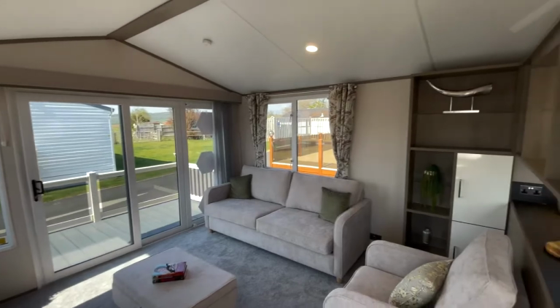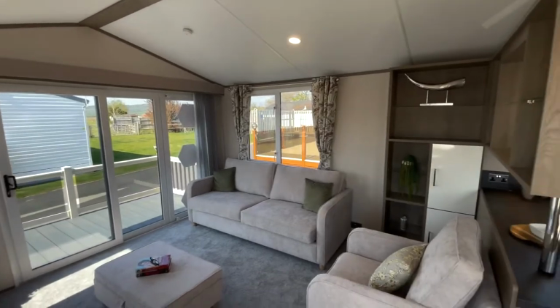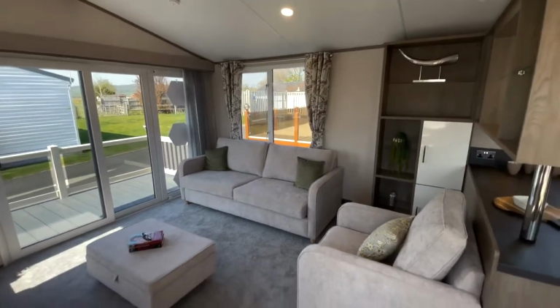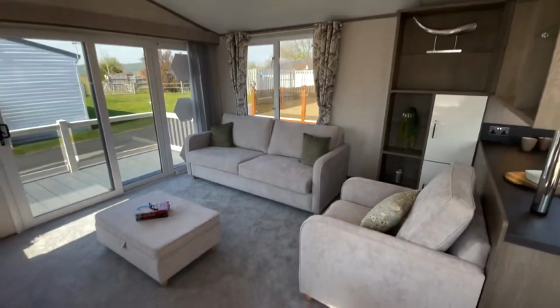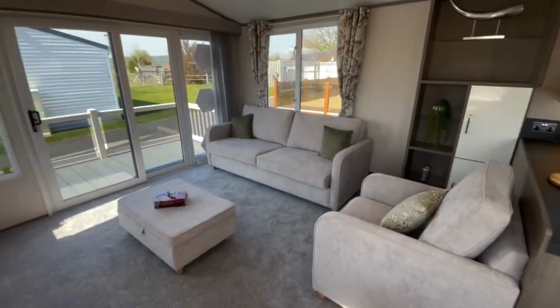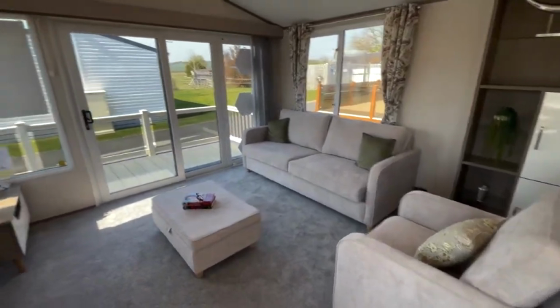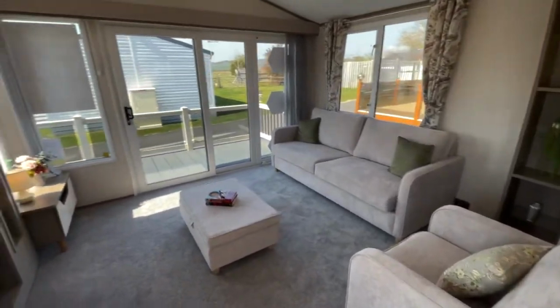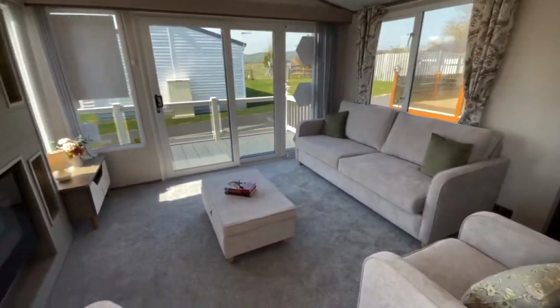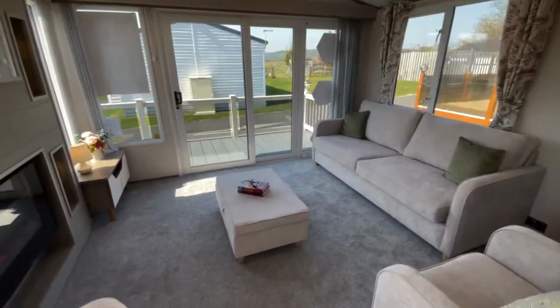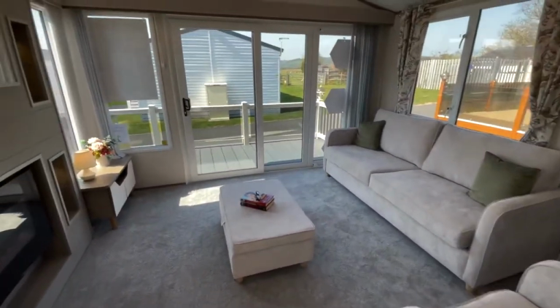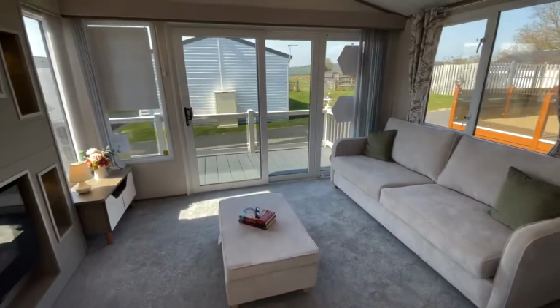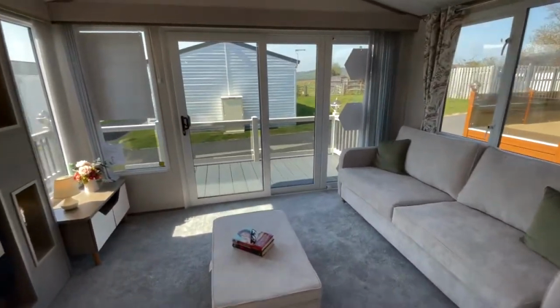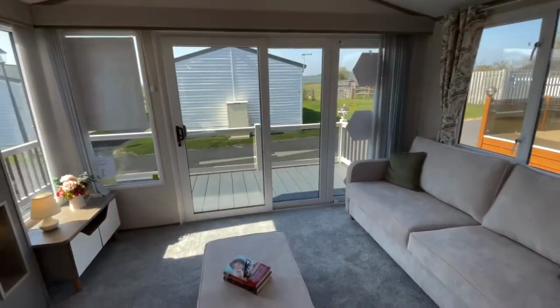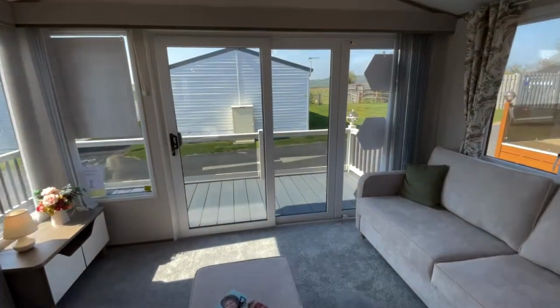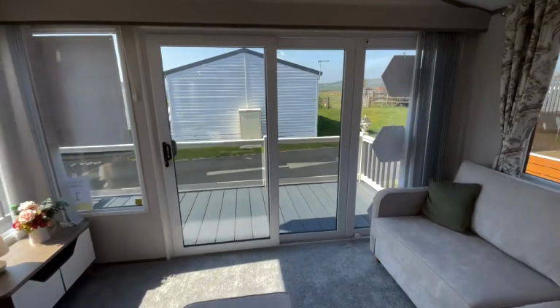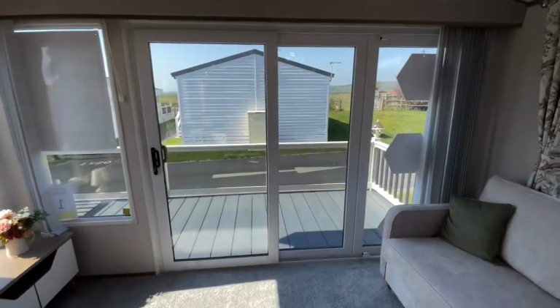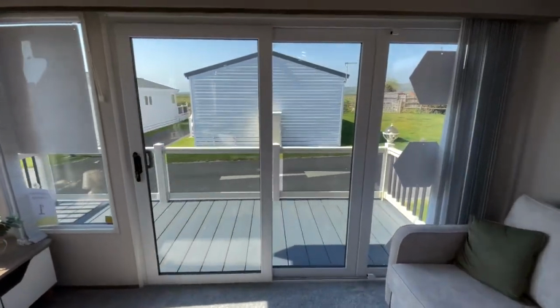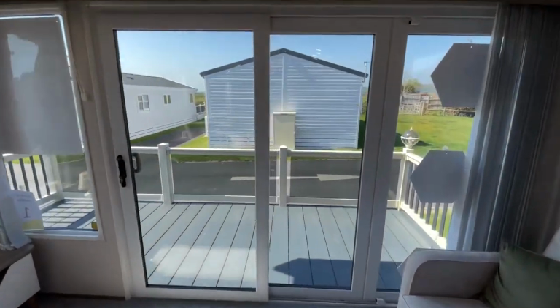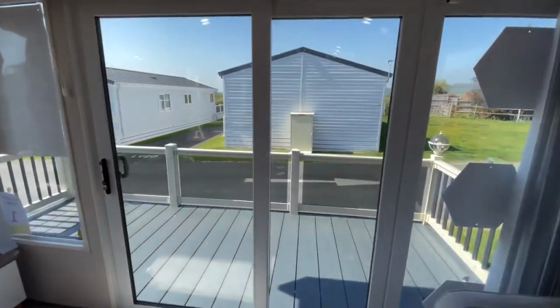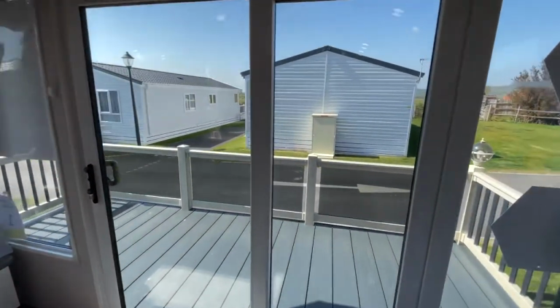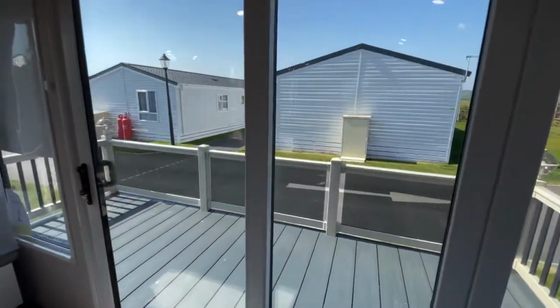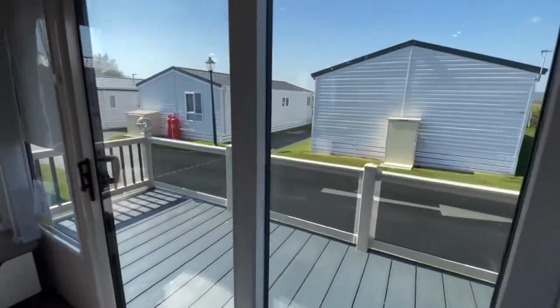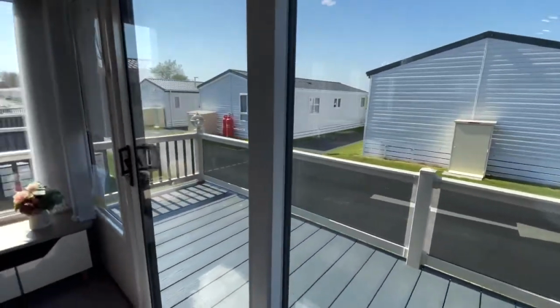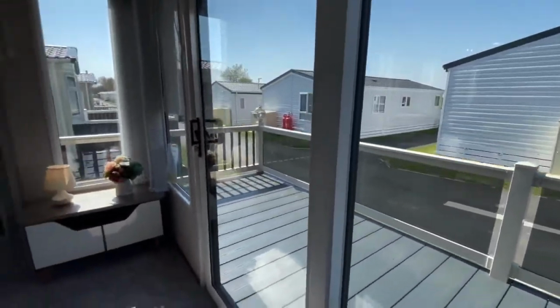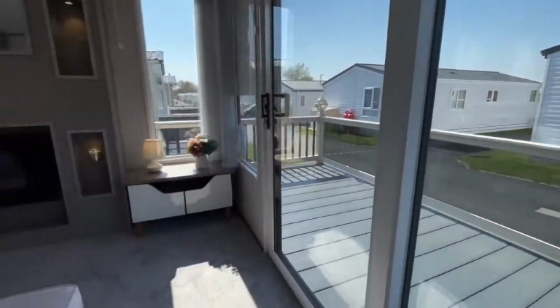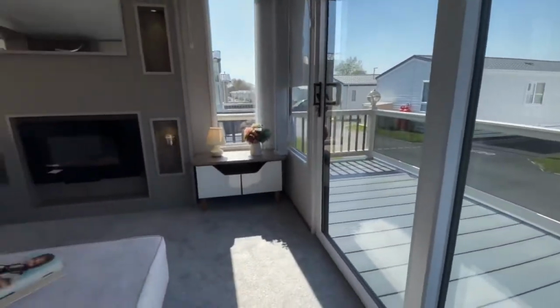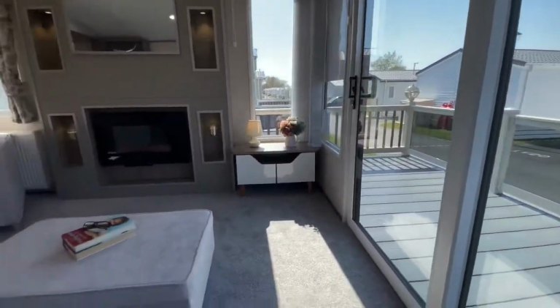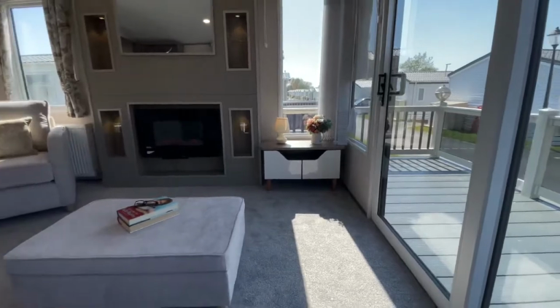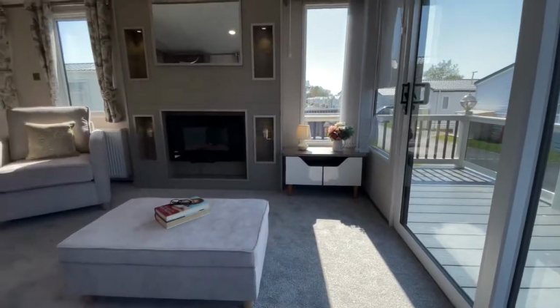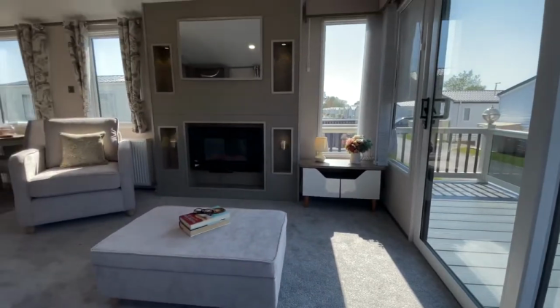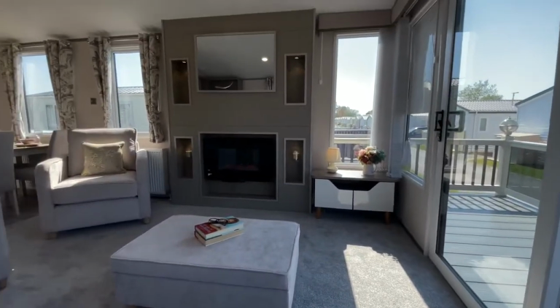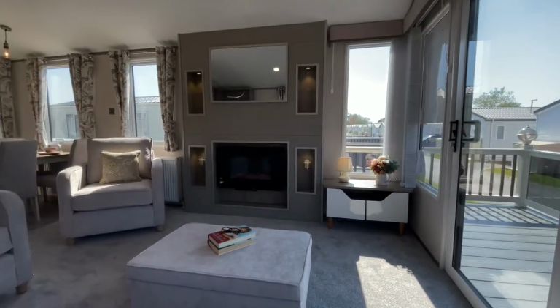Sited on a new development location with private decking and skirting. To book your private viewing of this Atlas Image and a tour of New Beach, use the contact details below.